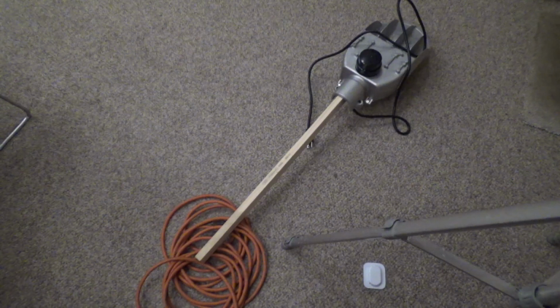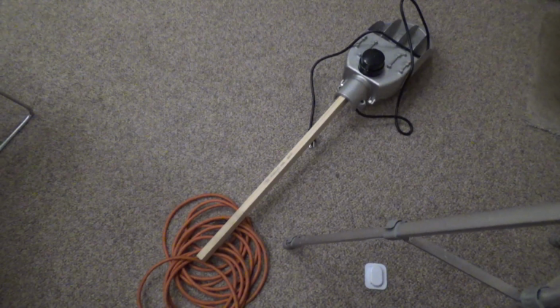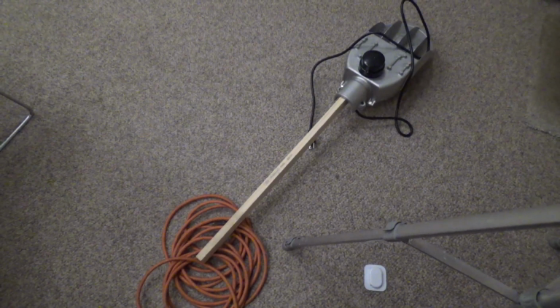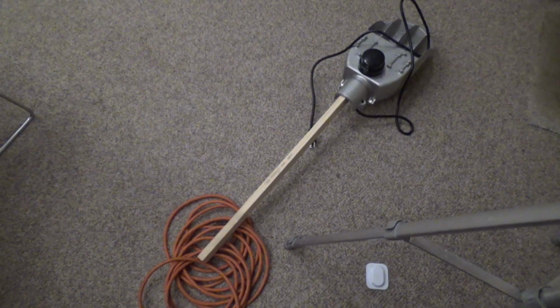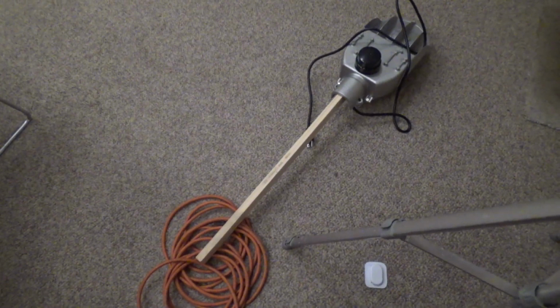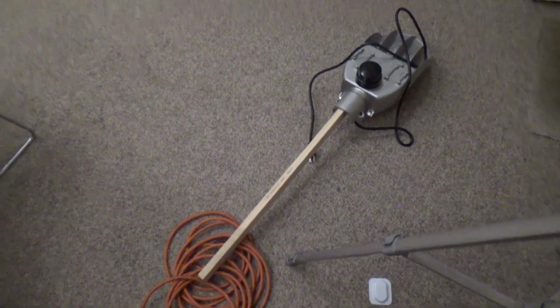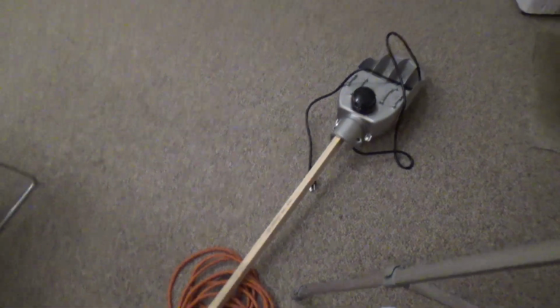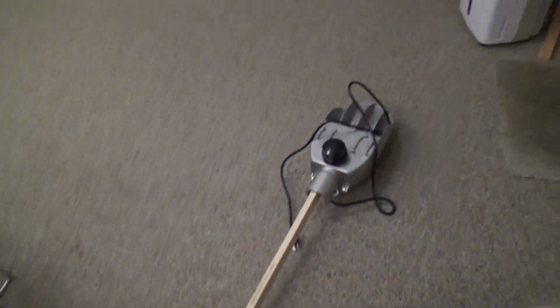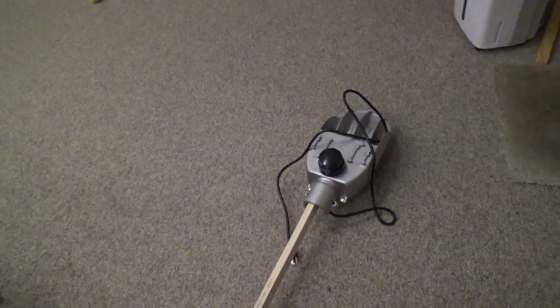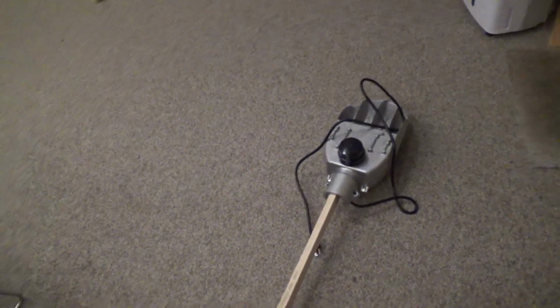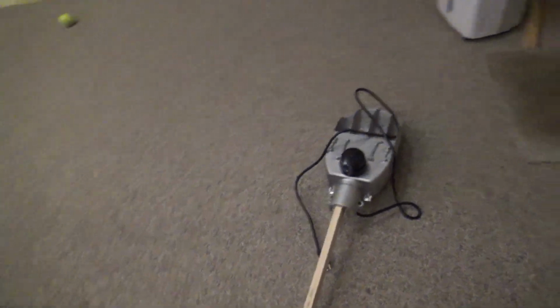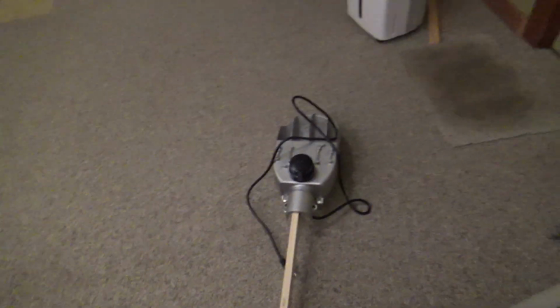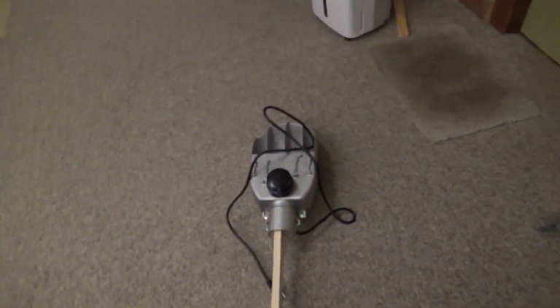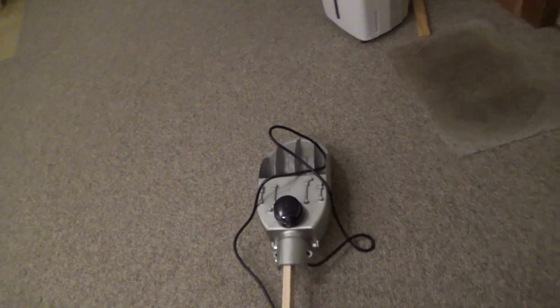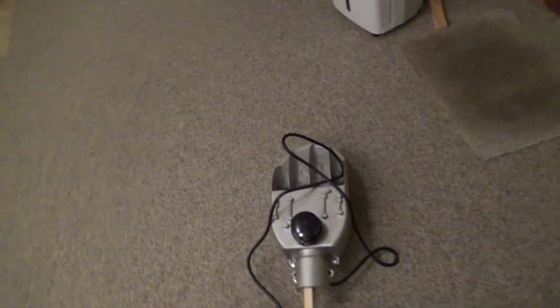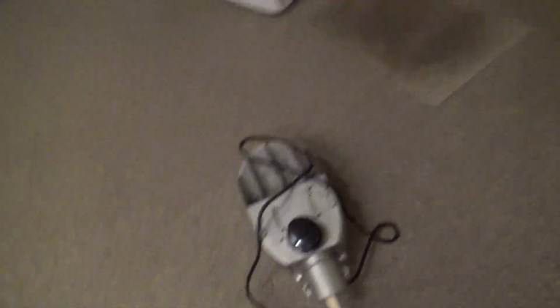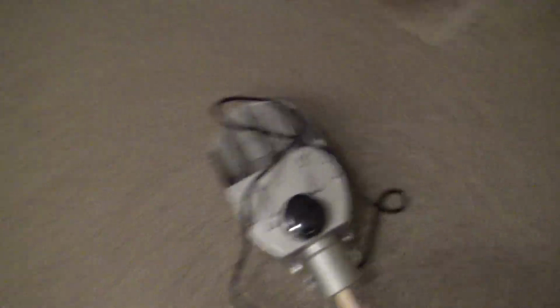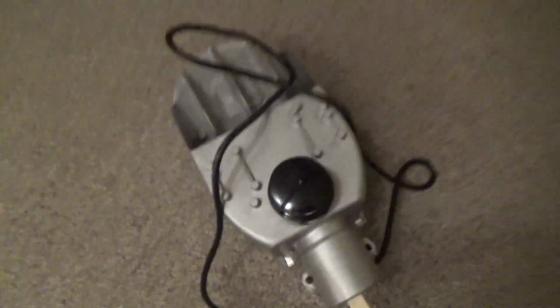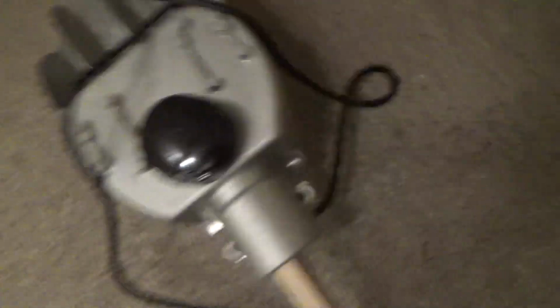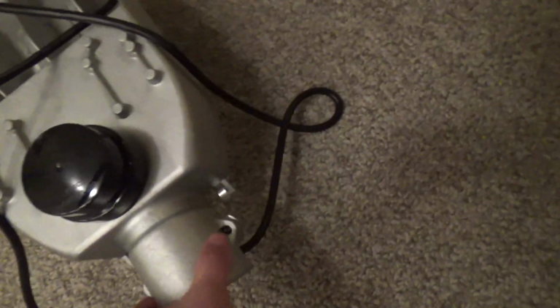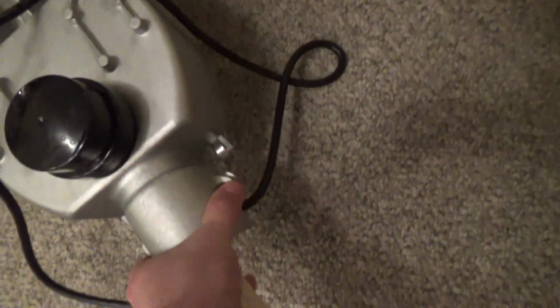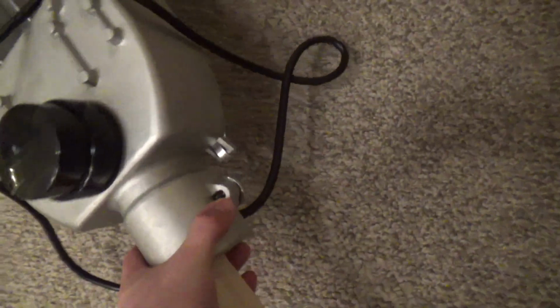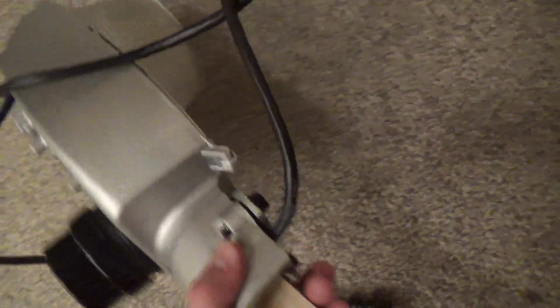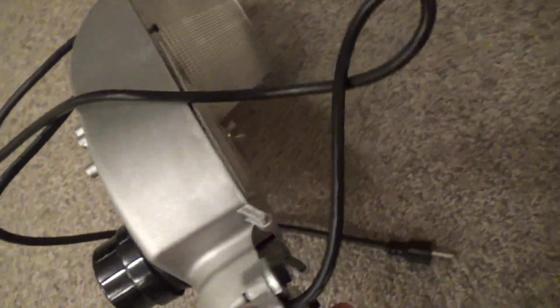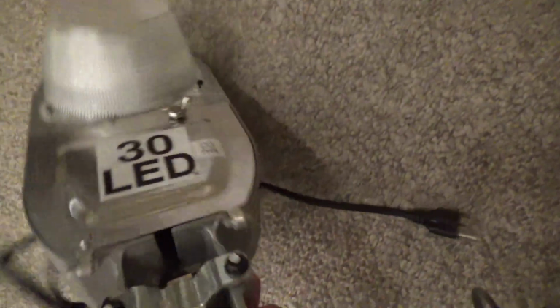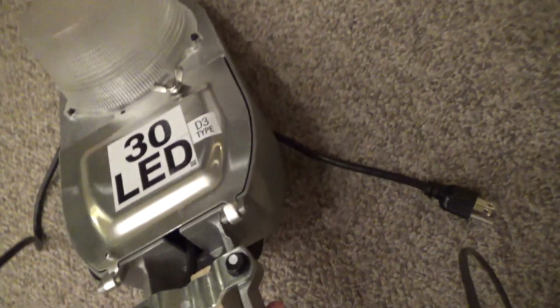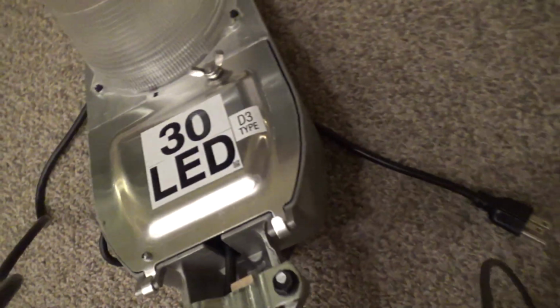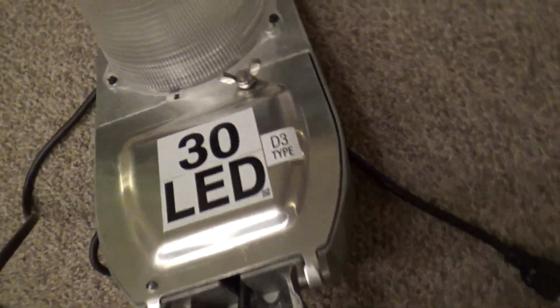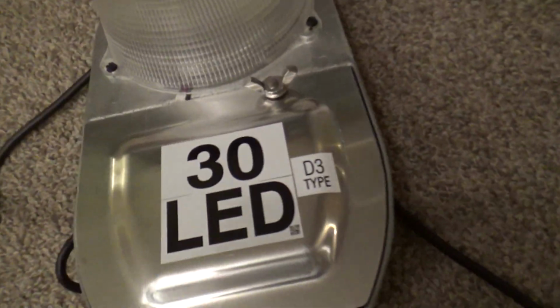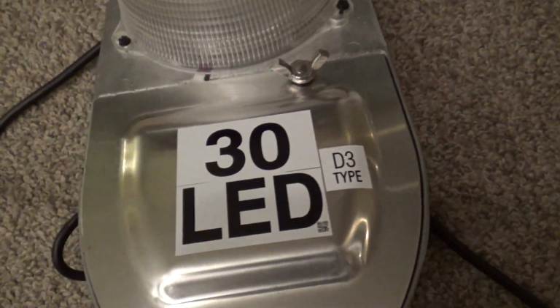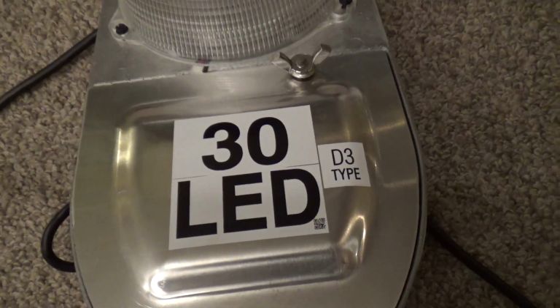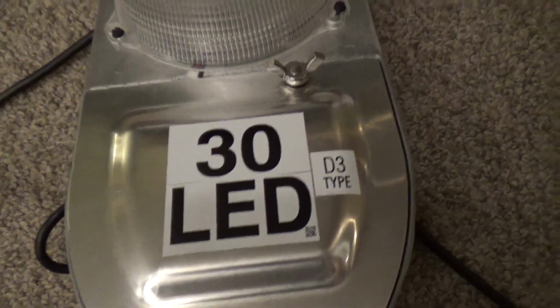Hello viewers, here we are with that American Electric LED streetlight. It's a 30 watt LED.